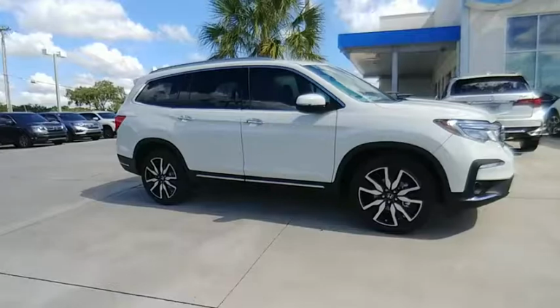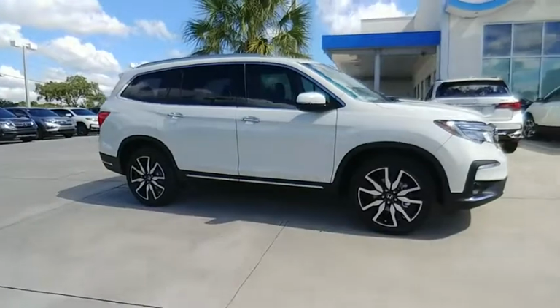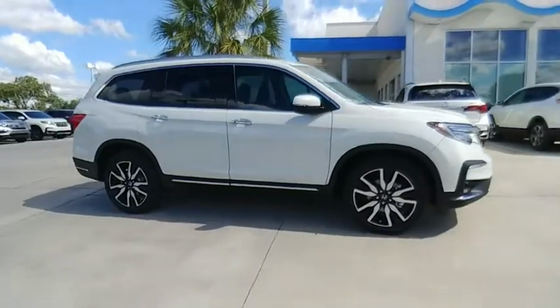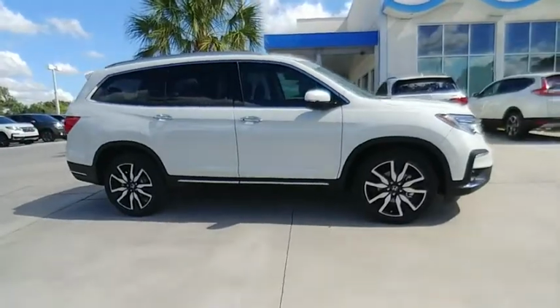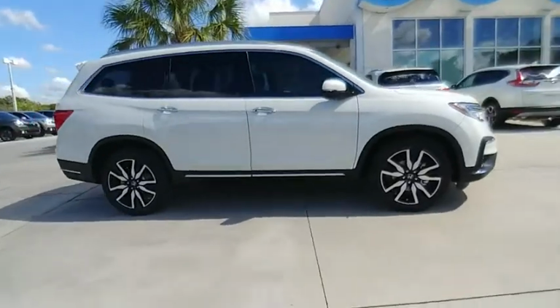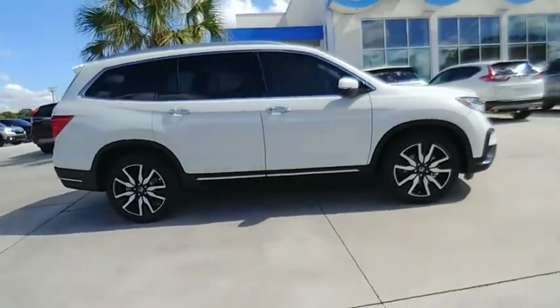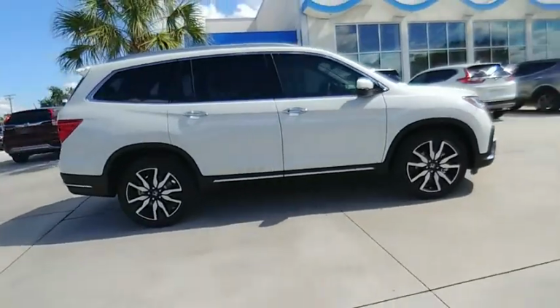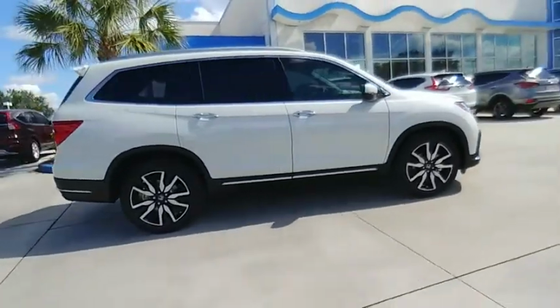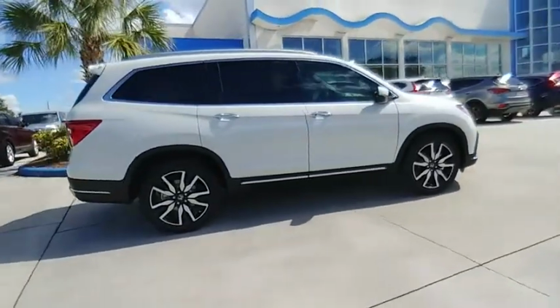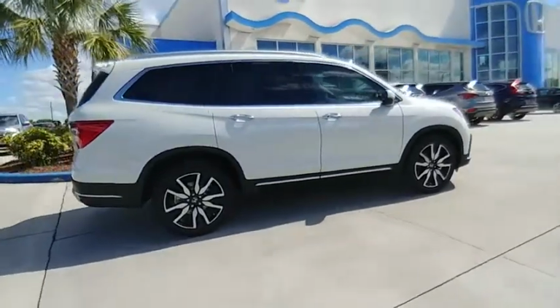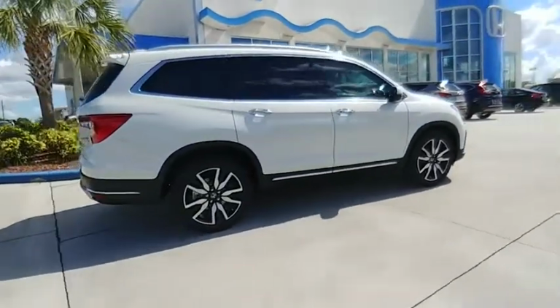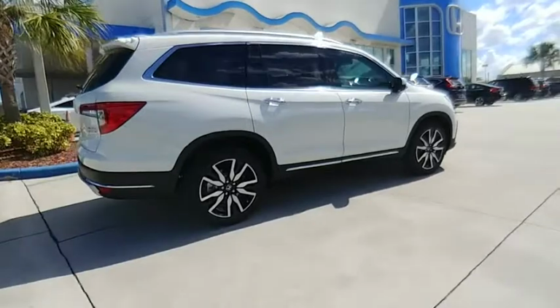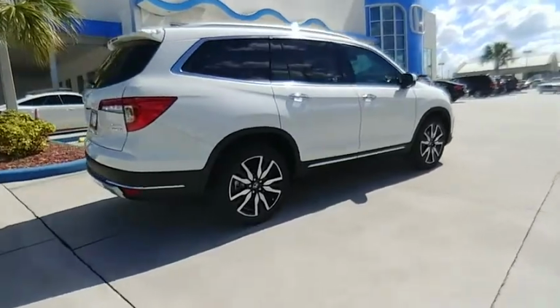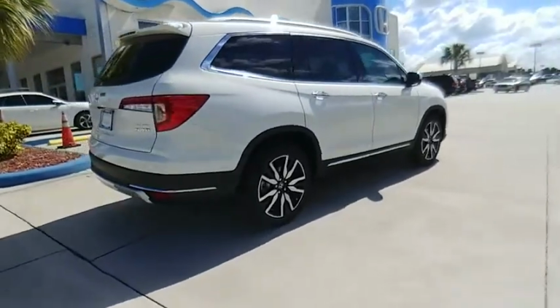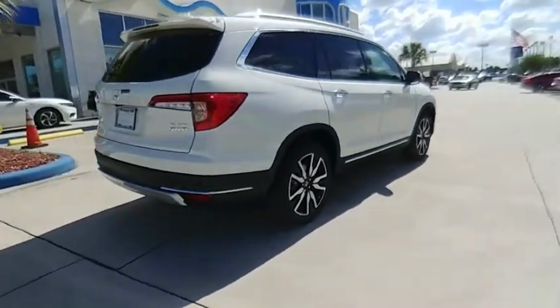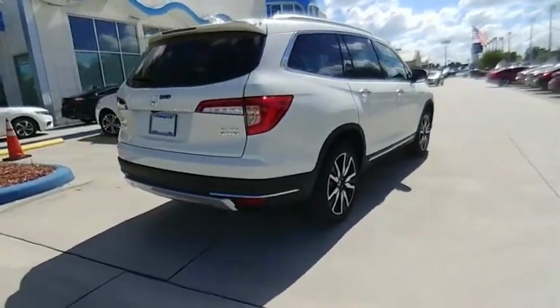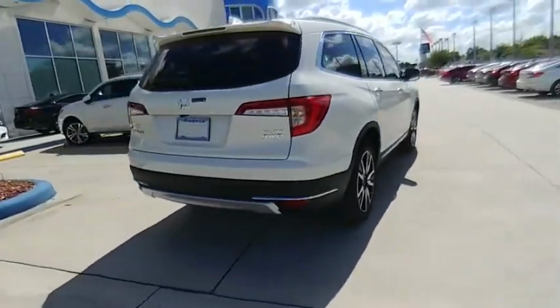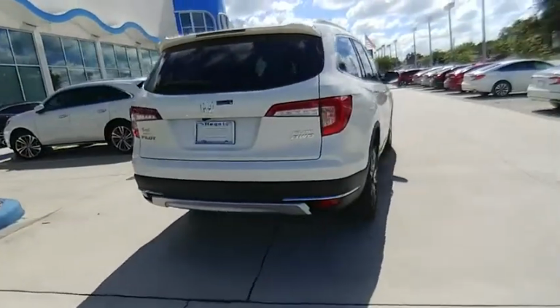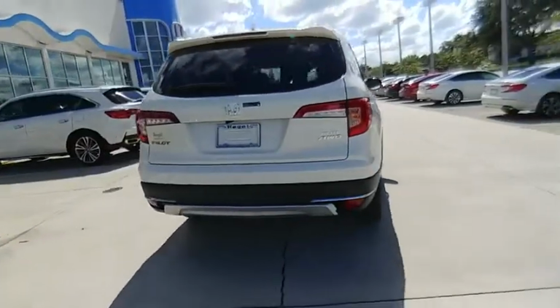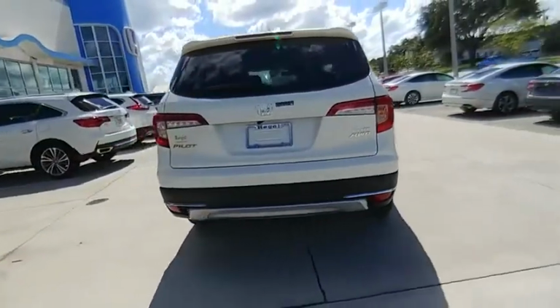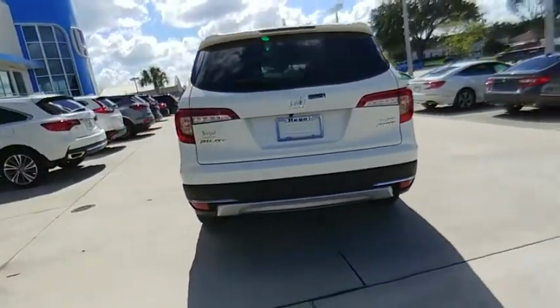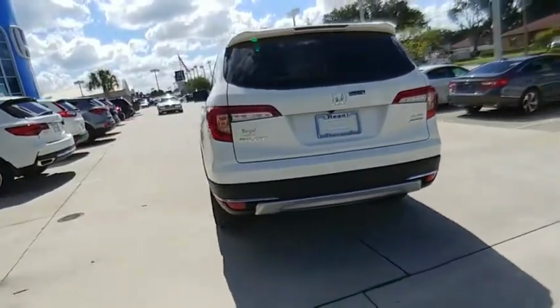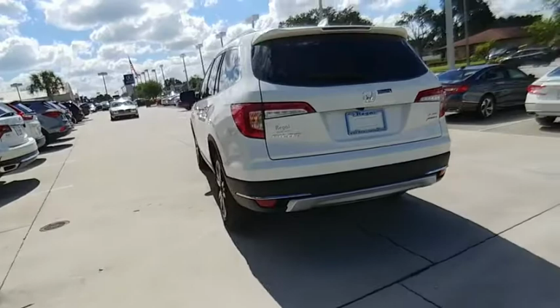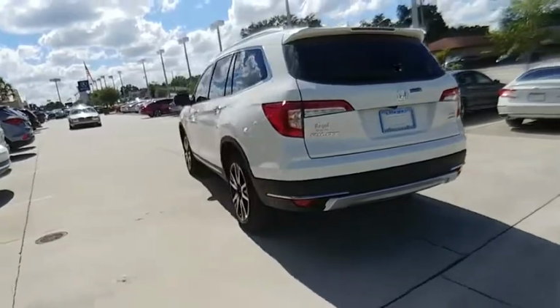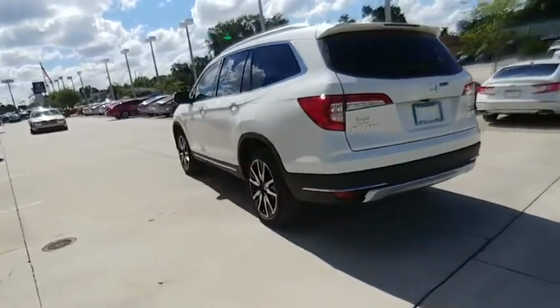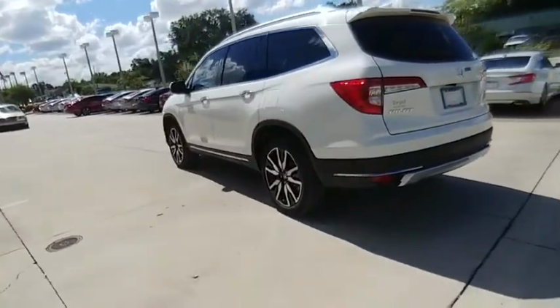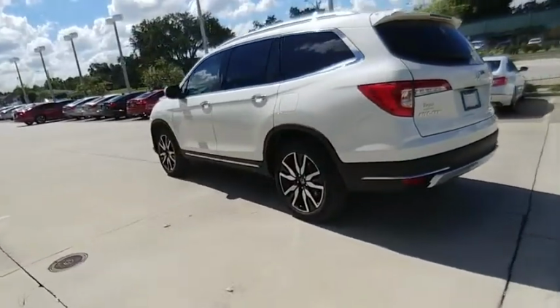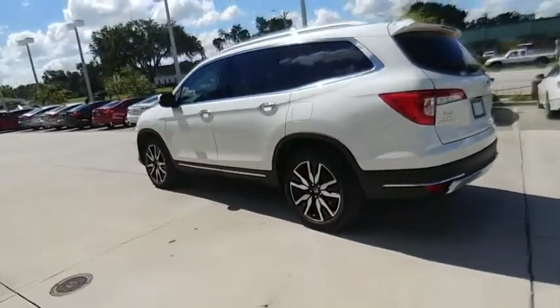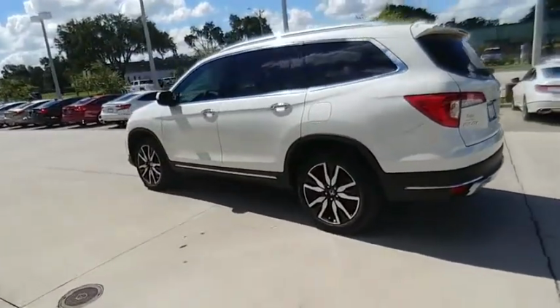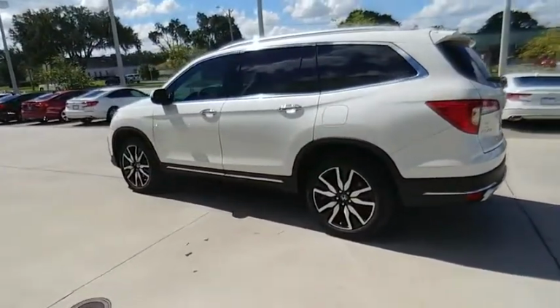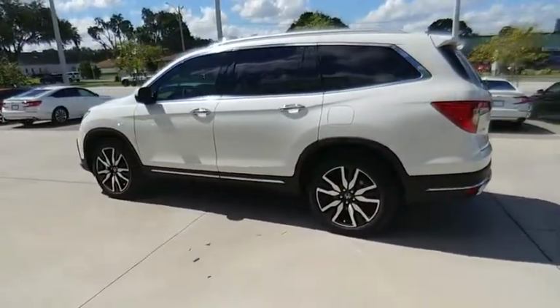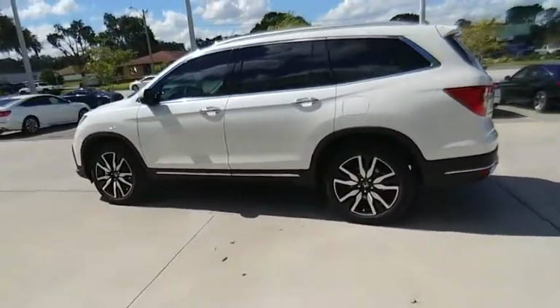Make a great choice today with the 2019 Pilot. Optimal utility. Indulgent interior. Powerful performer. You'll be ready for almost anything in the Honda Pilot, and it's priced below $50,000.